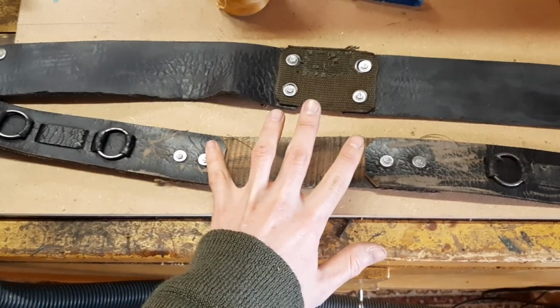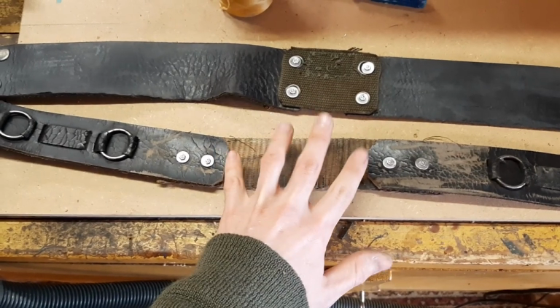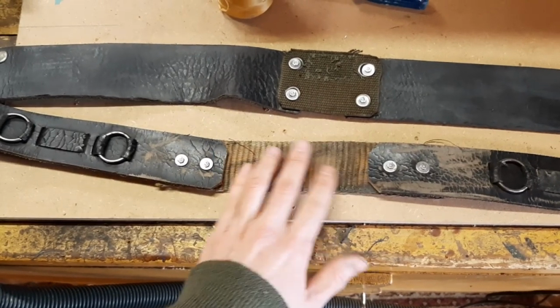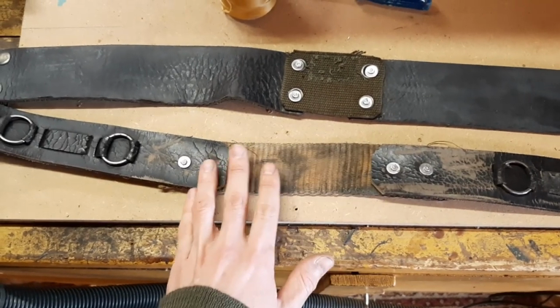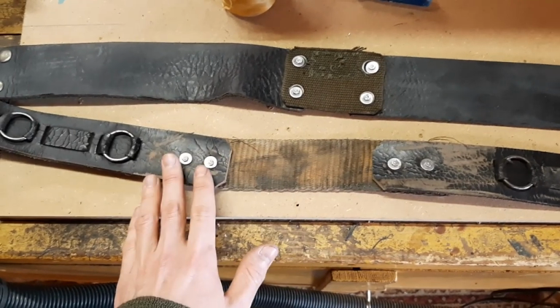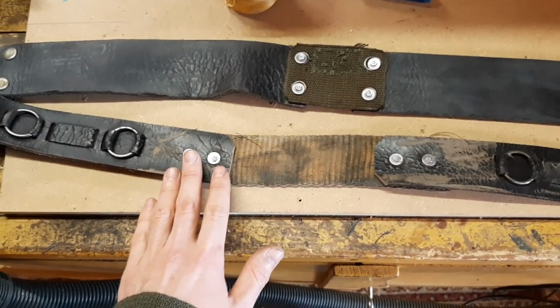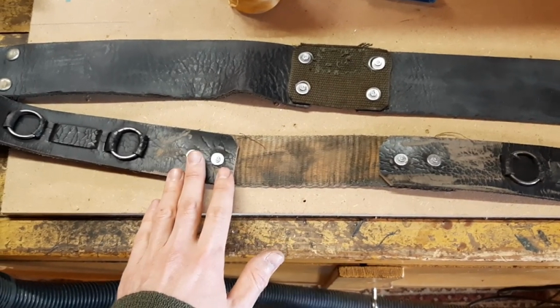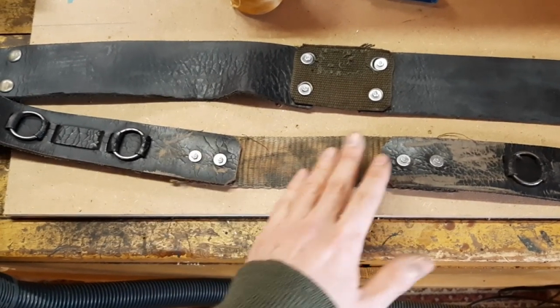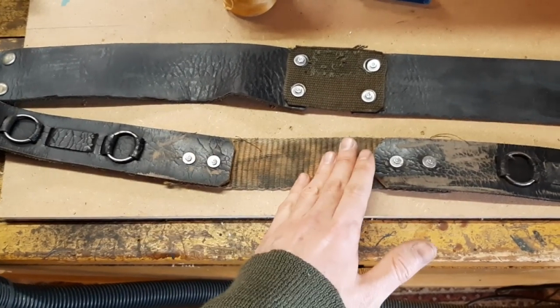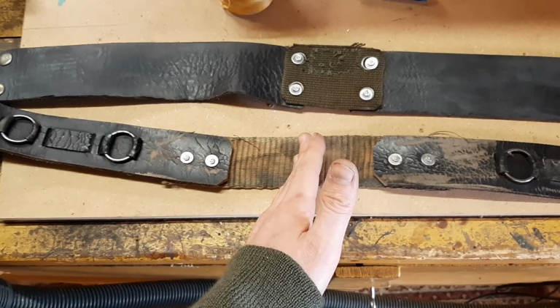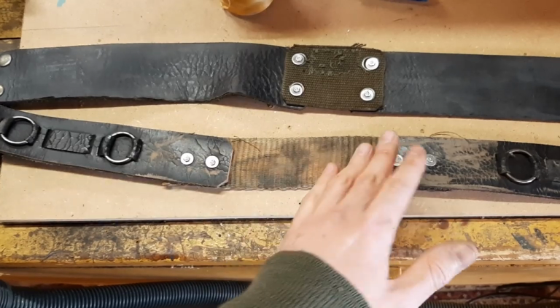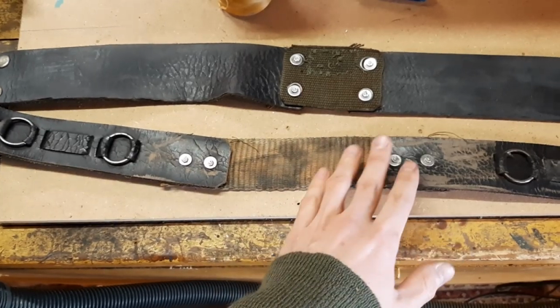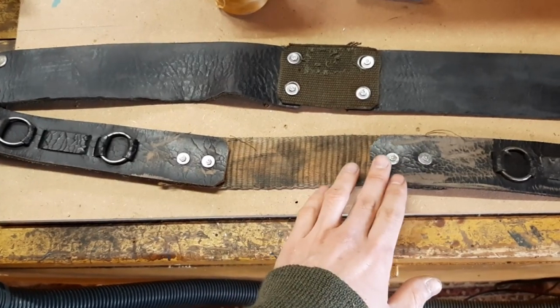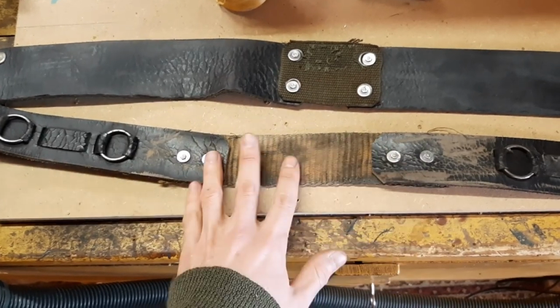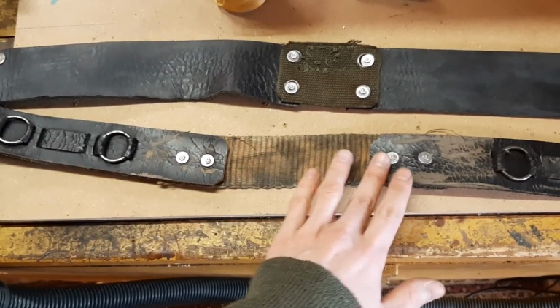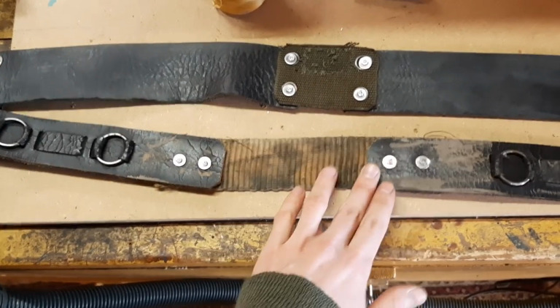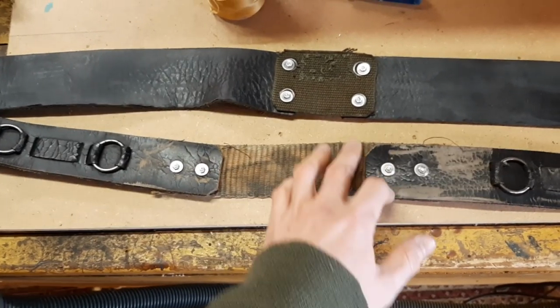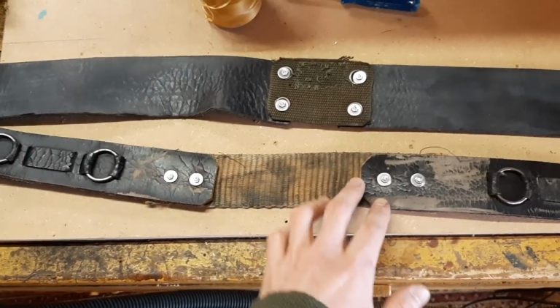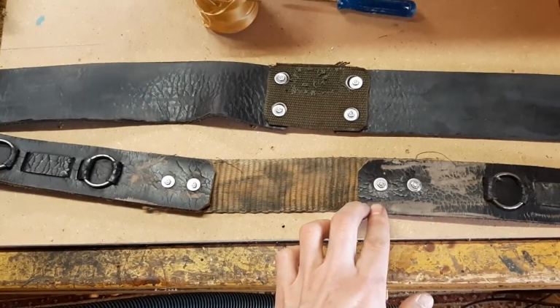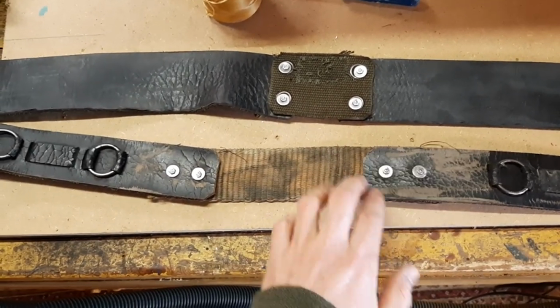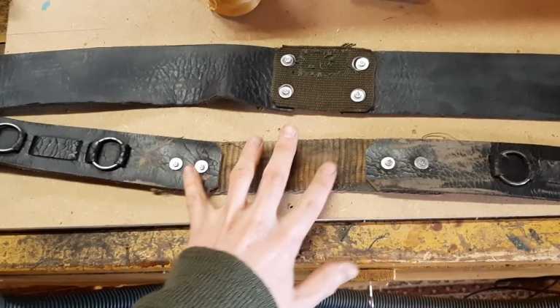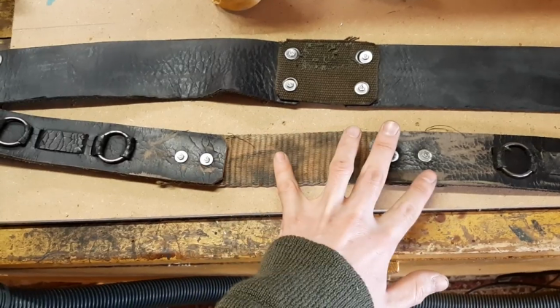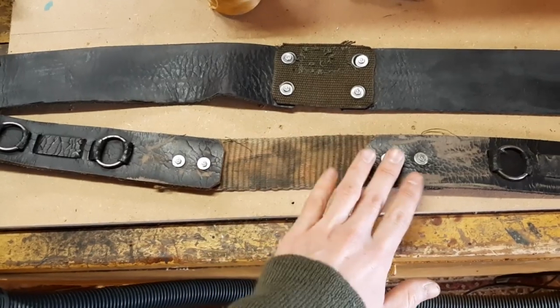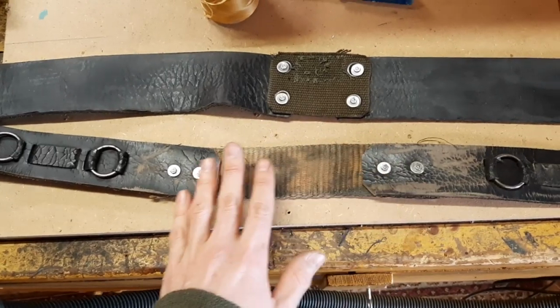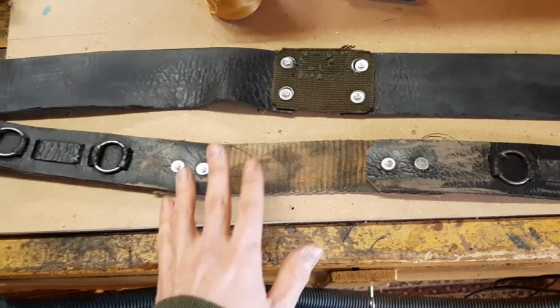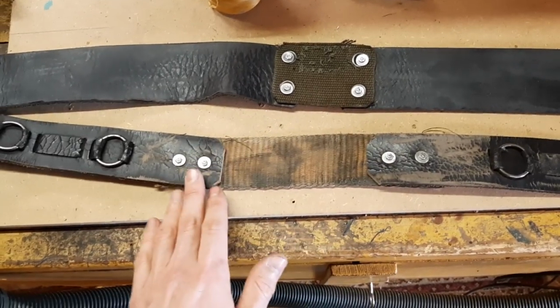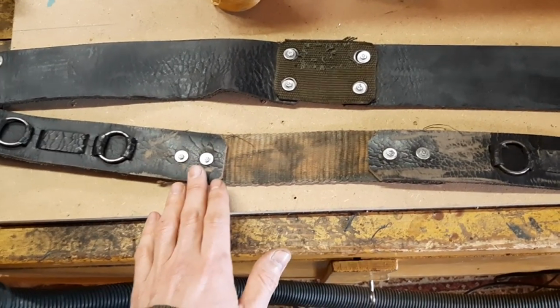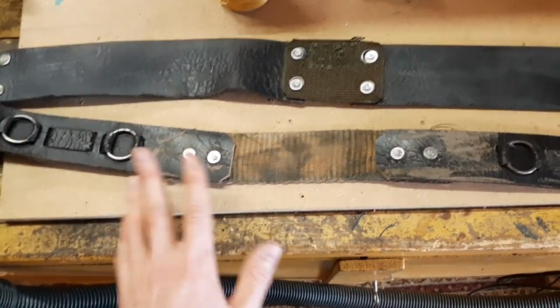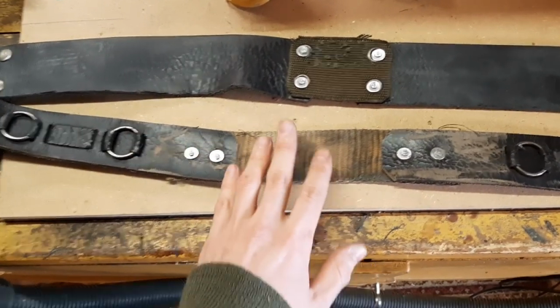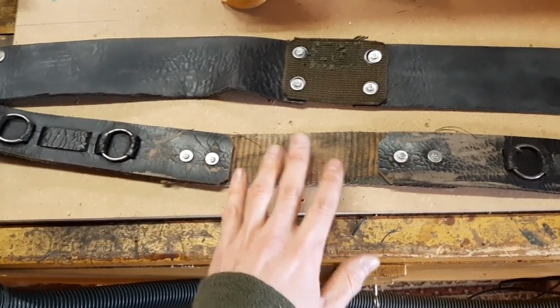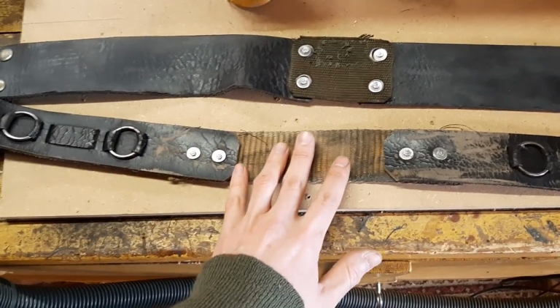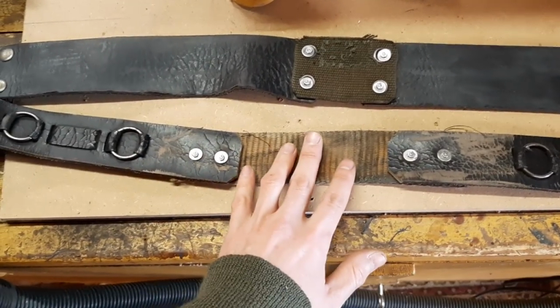The question was: there was a picture of a belt which was torn, probably from natural causes, unlike here where I've cut it purposely. It was torn and the question was, how do I fix this belt? So here is my method of fixing the belt.